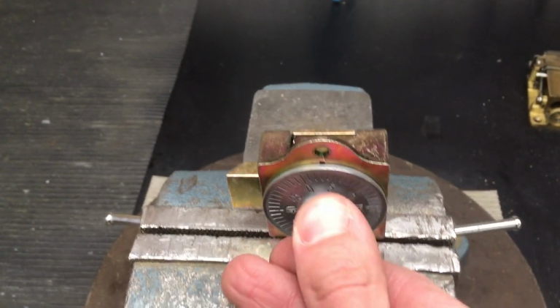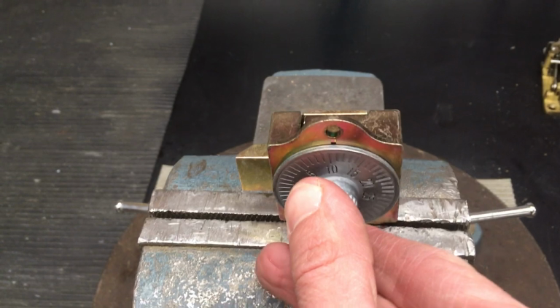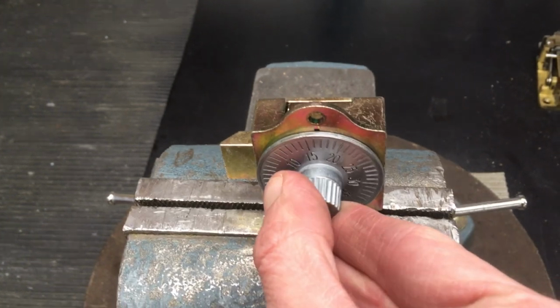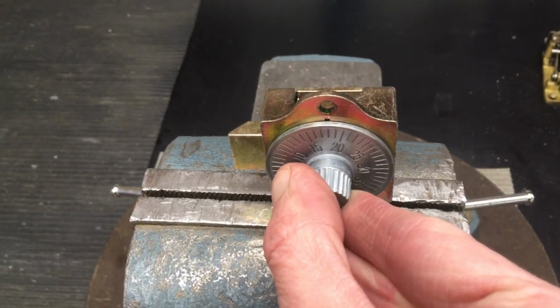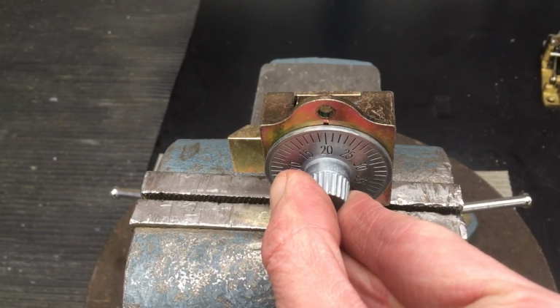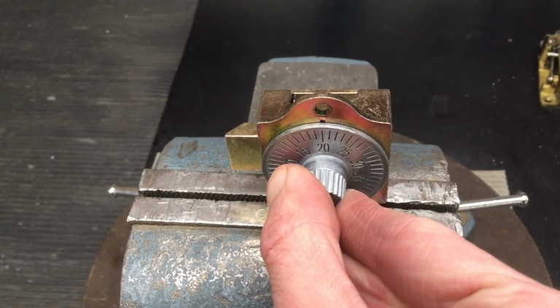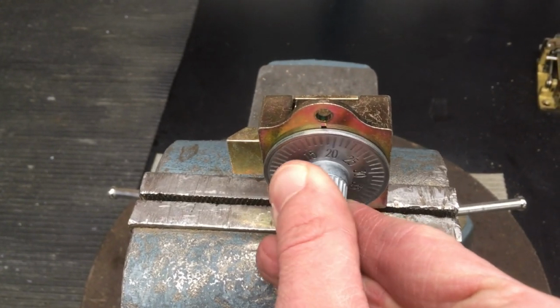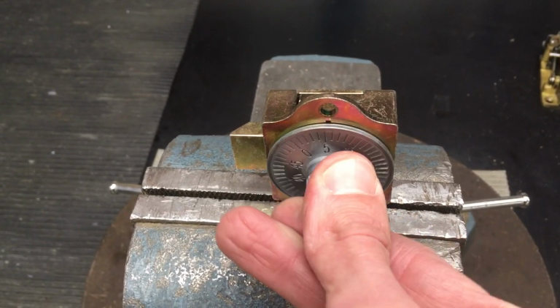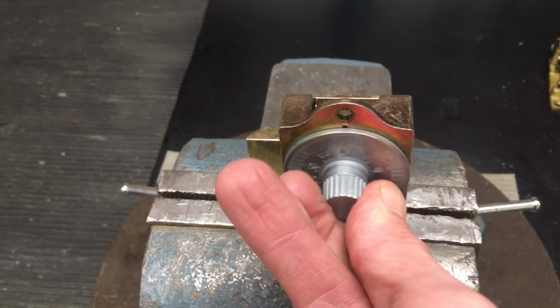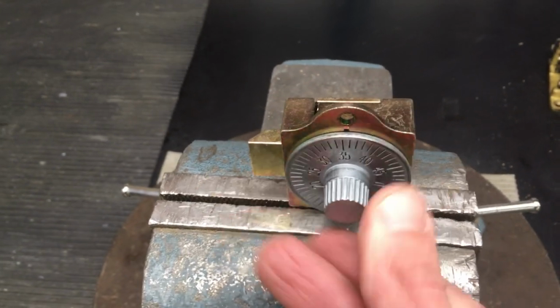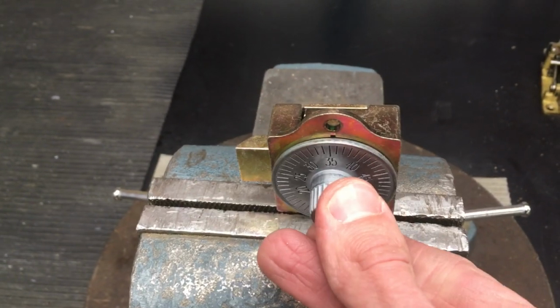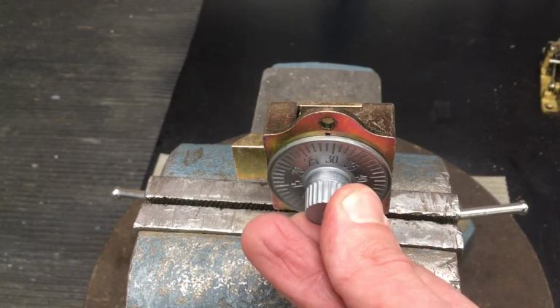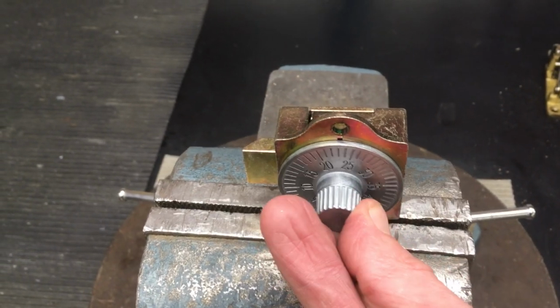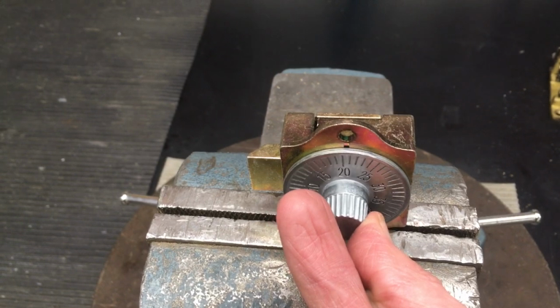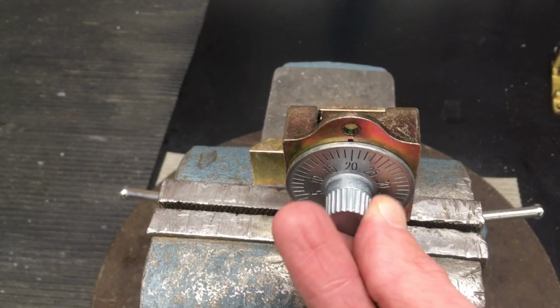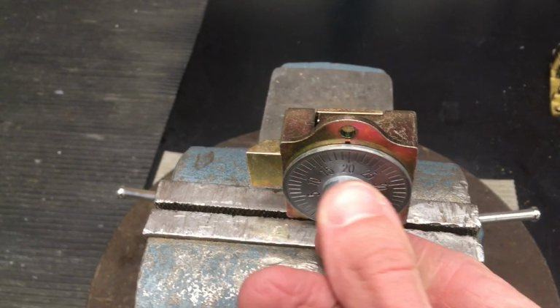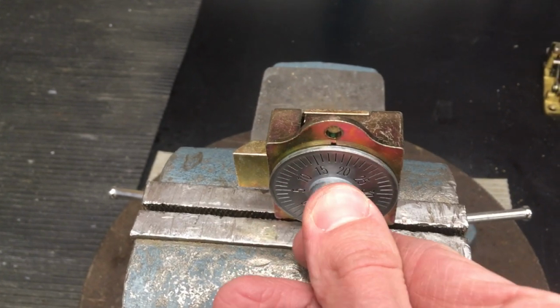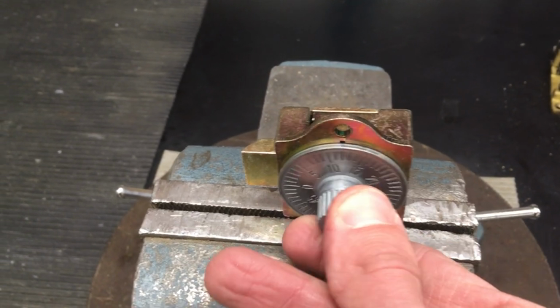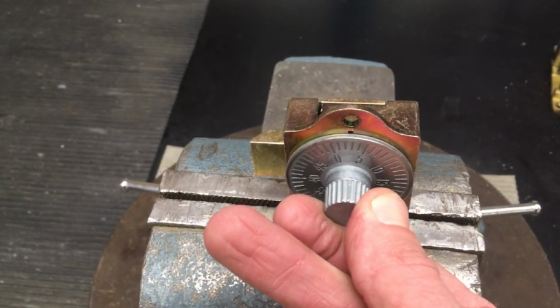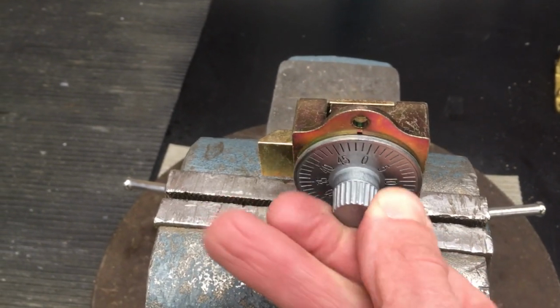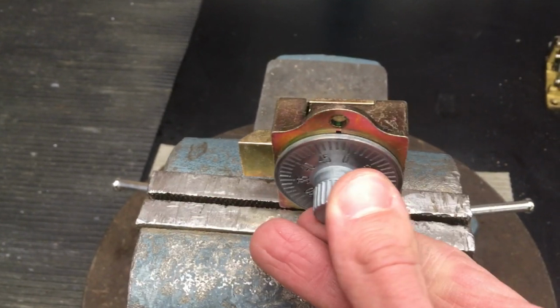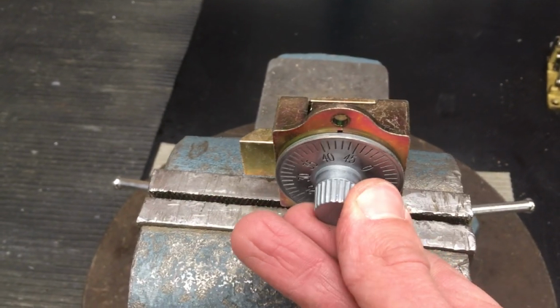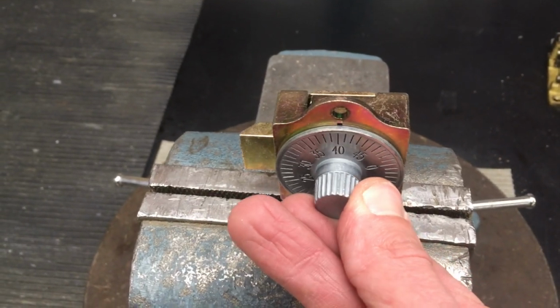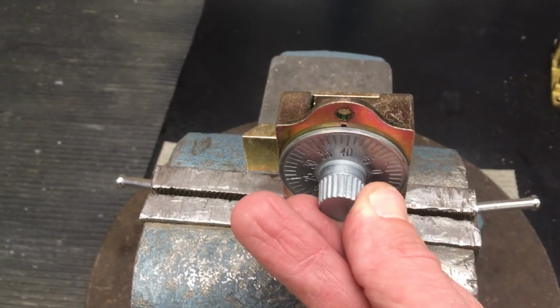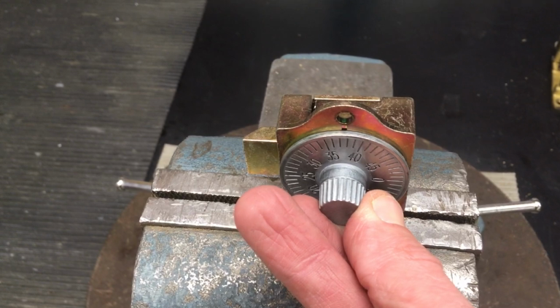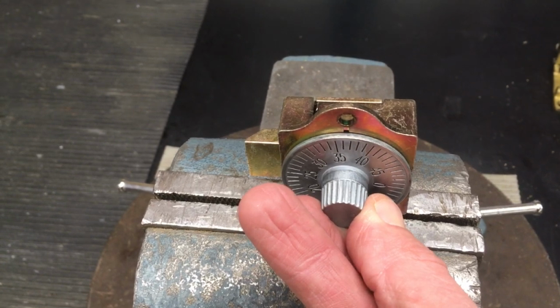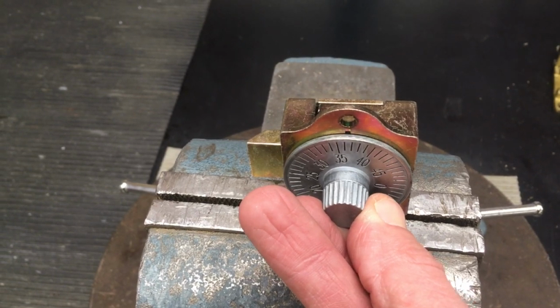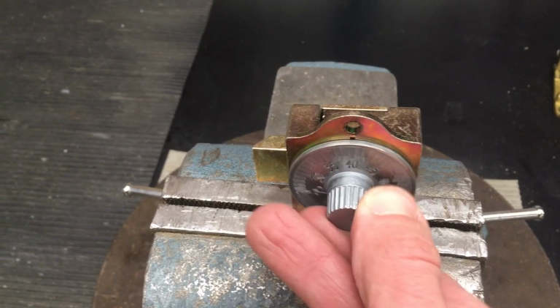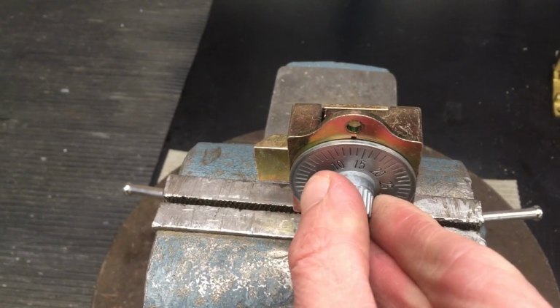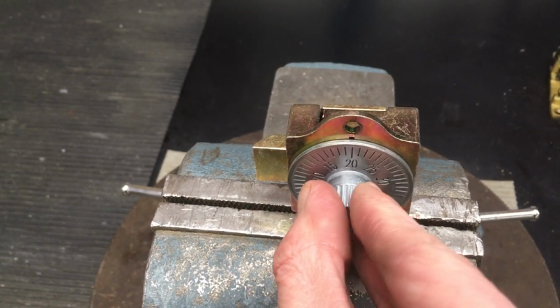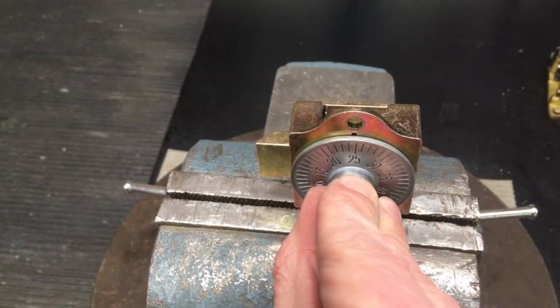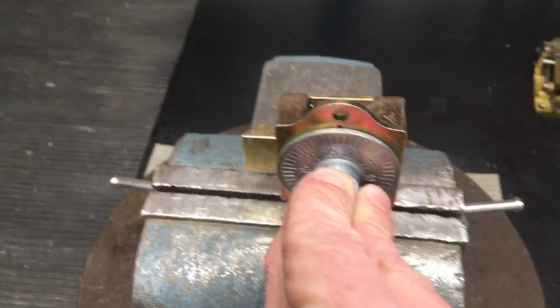One more time: 20. Go around one full turn, then go directly to 37, and then directly to 27.